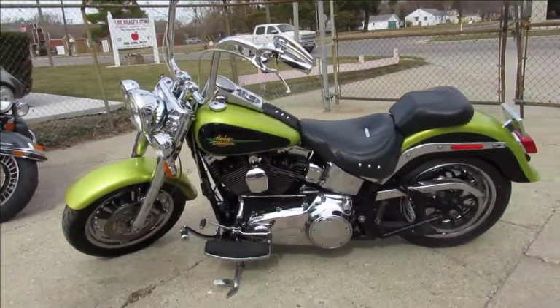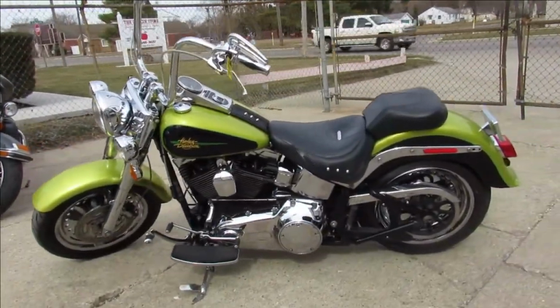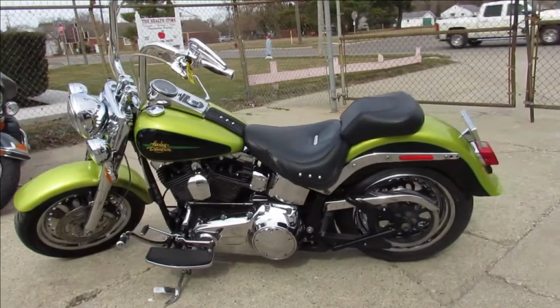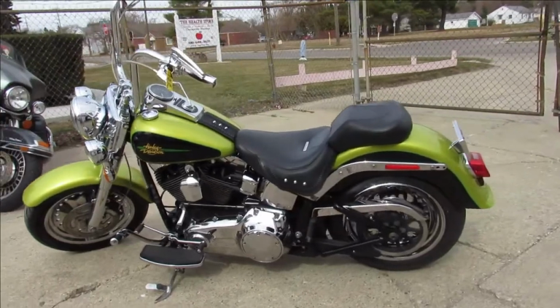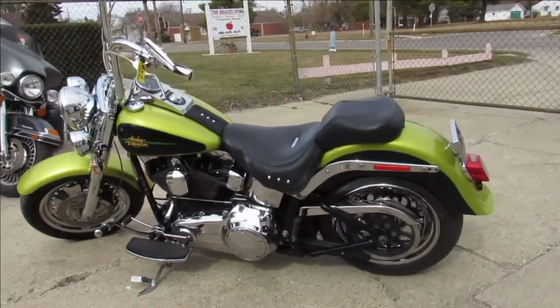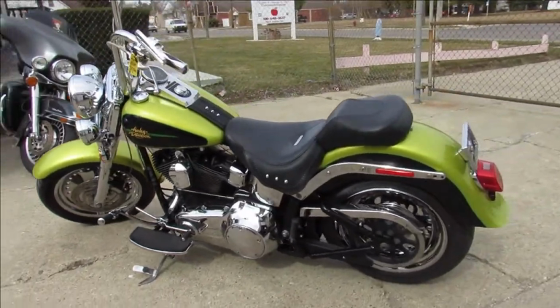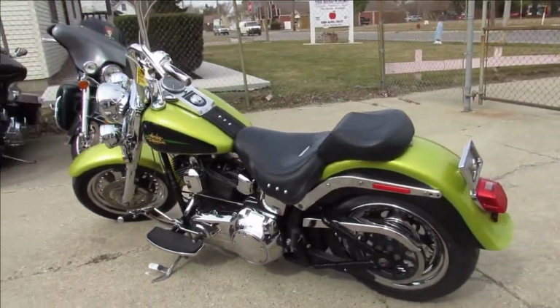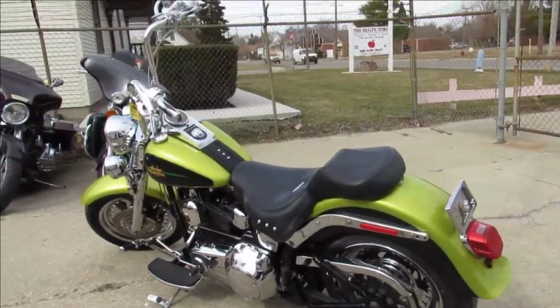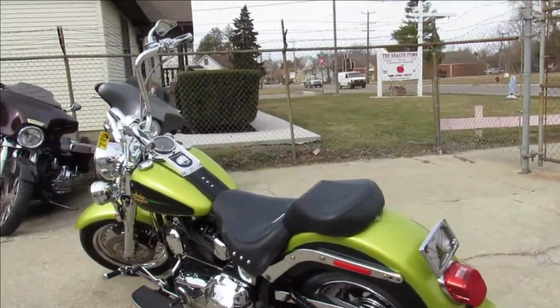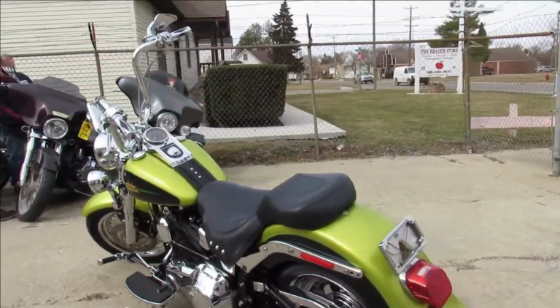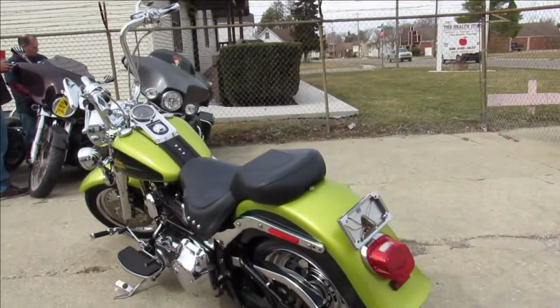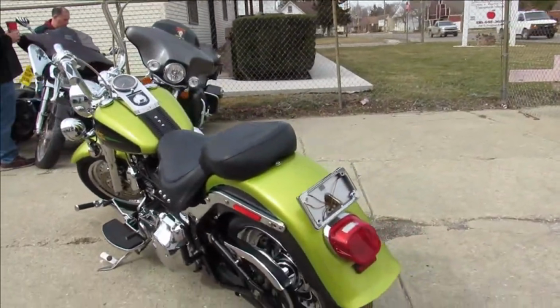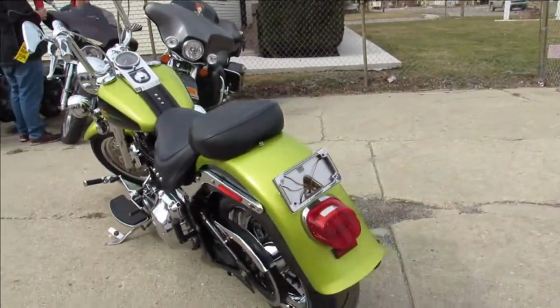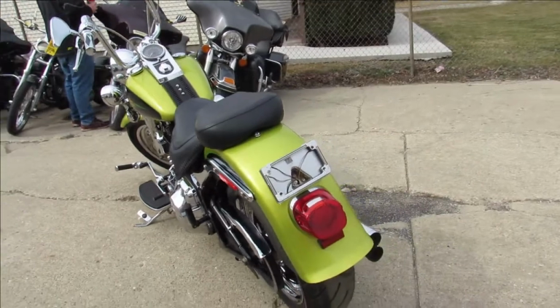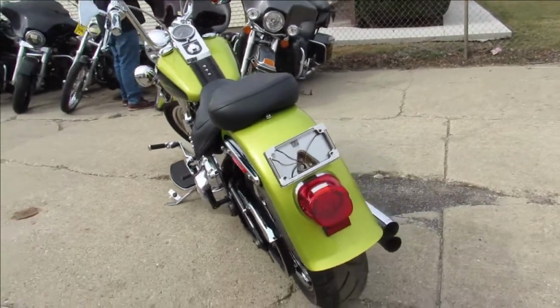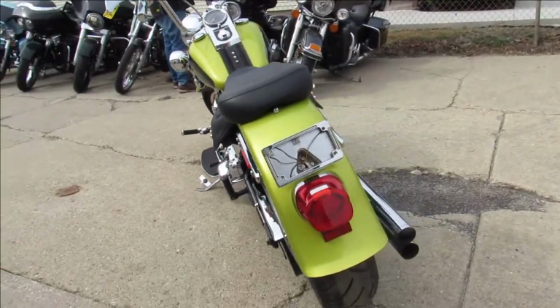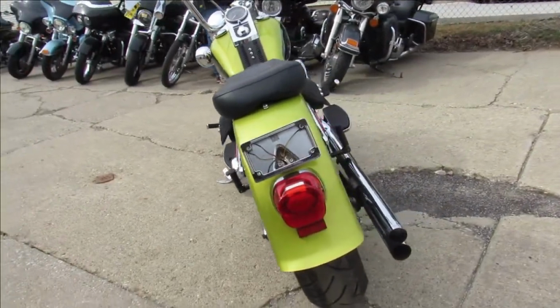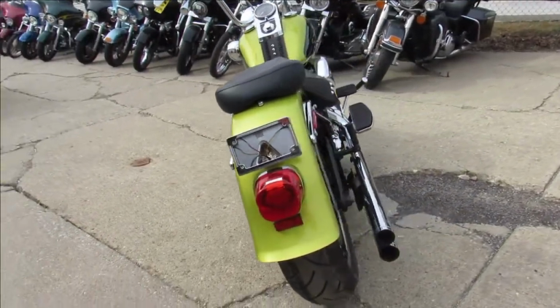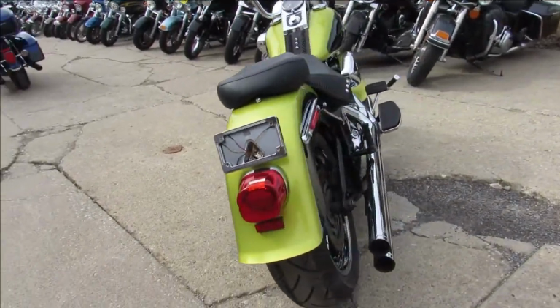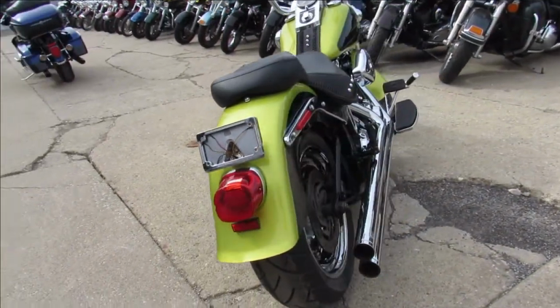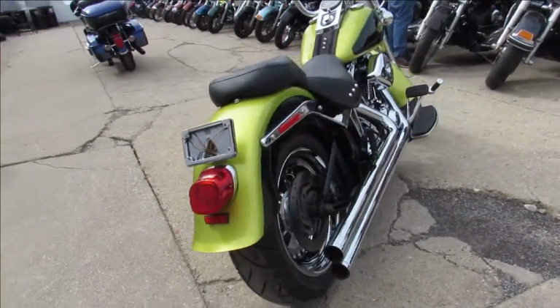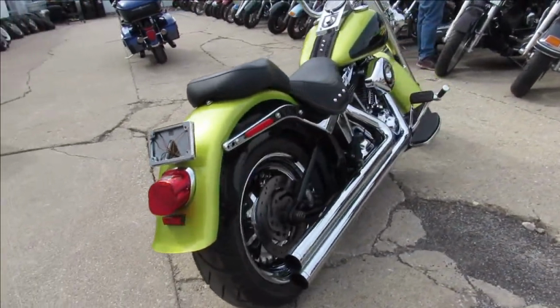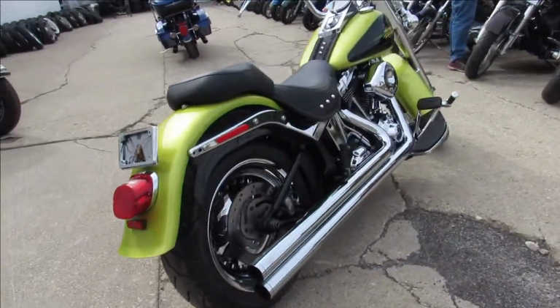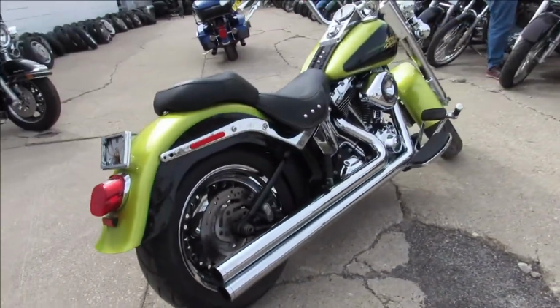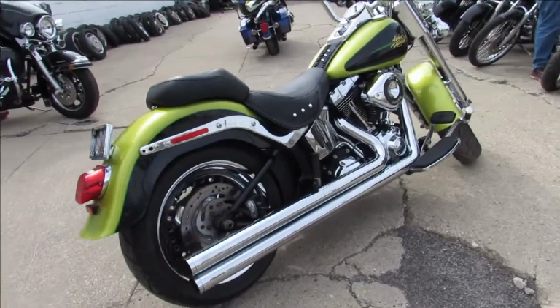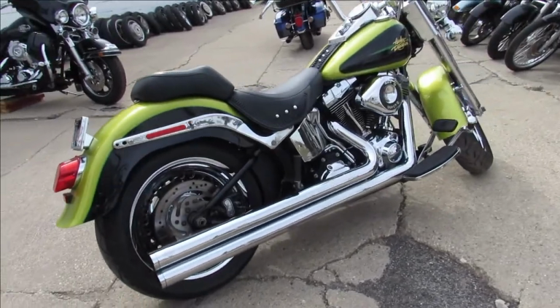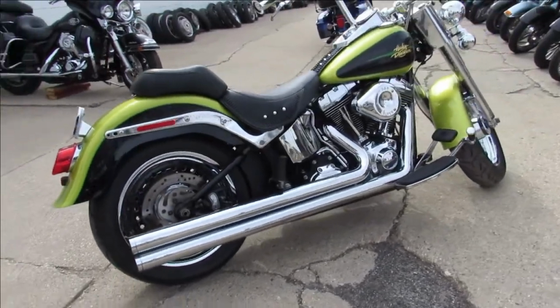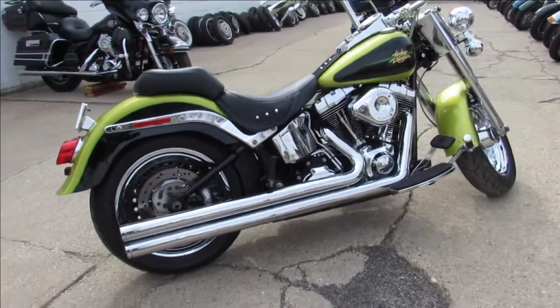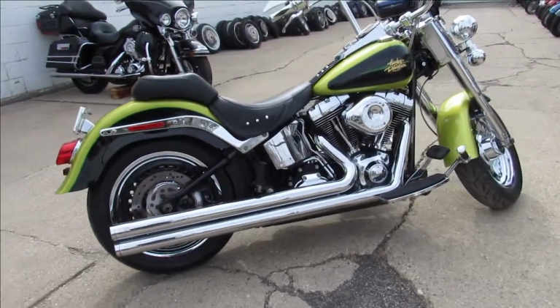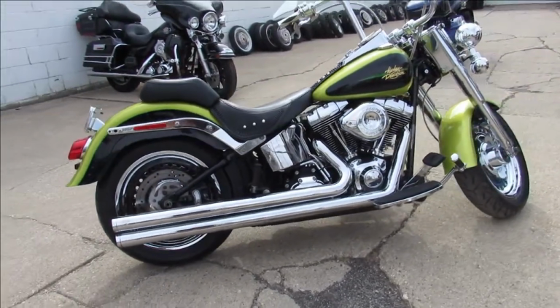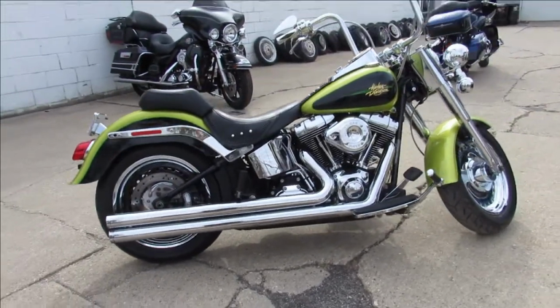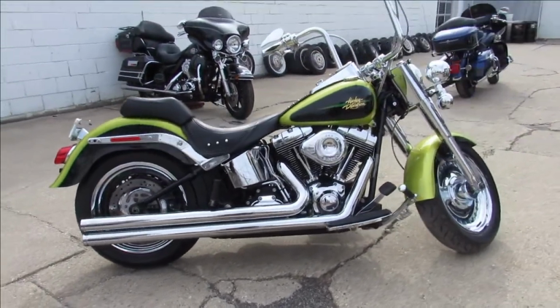This one here is a 2011 Fat Boy for sale with all the extras. It's got the chrome front and rear wheel, chrome front end, chrome switches, switch housings, levers, S&S intake and Arlen Ness high exhaust. It makes this Fat Boy sound as cool as it looks guys. Give us a call, we'll get it done.